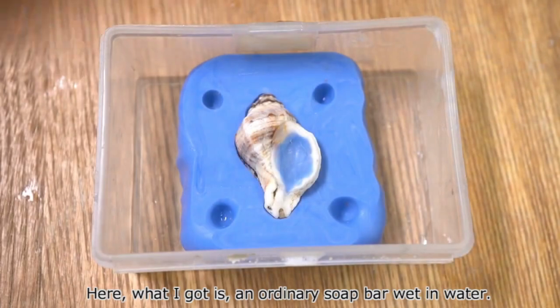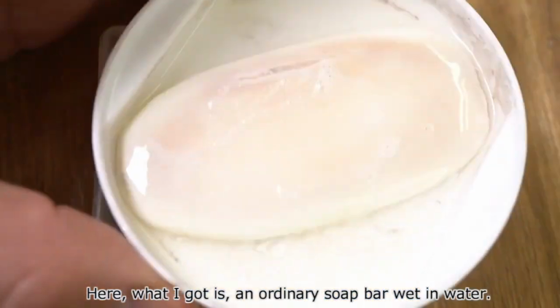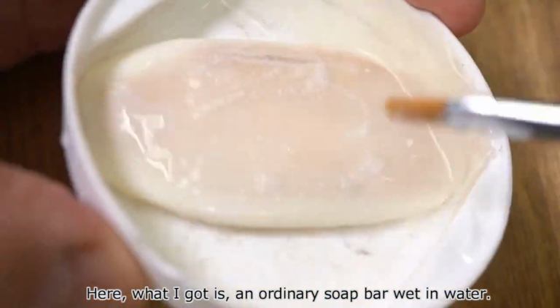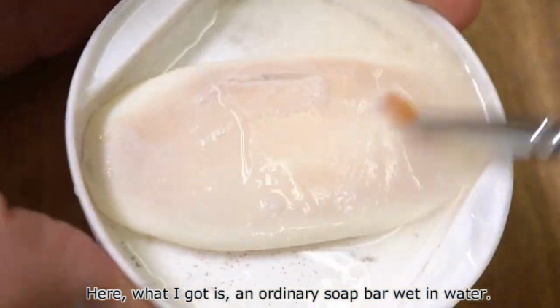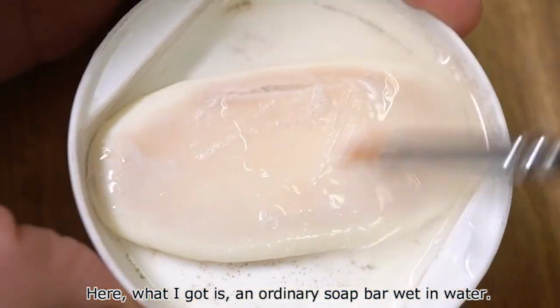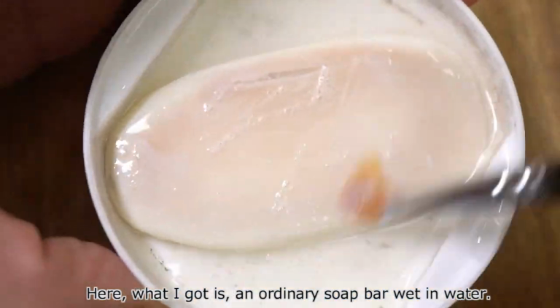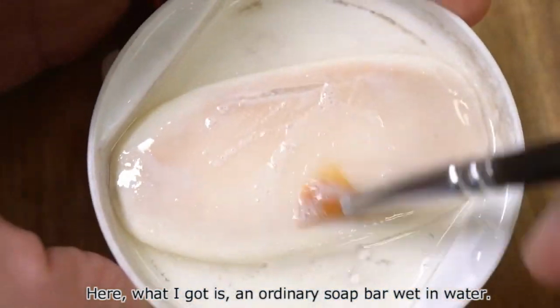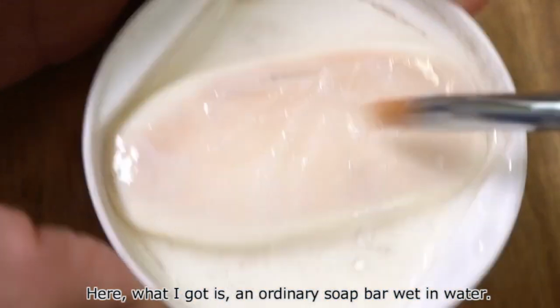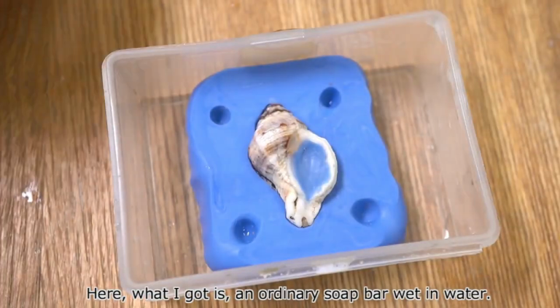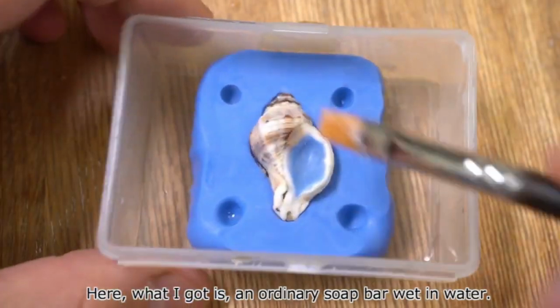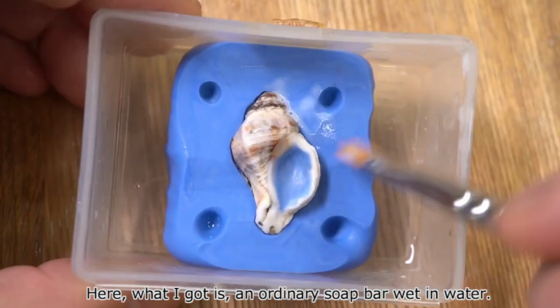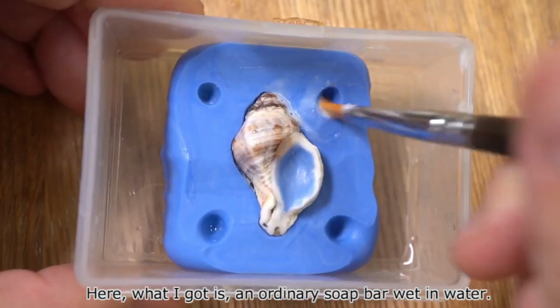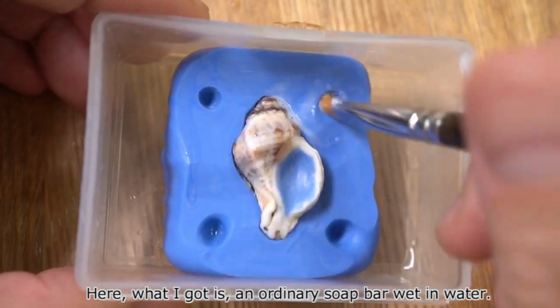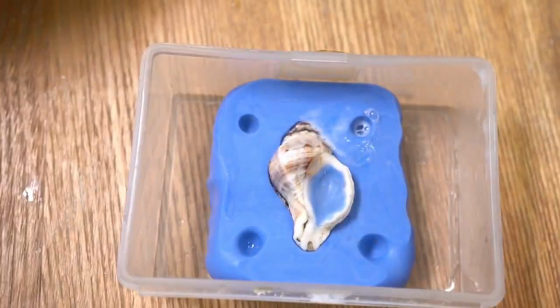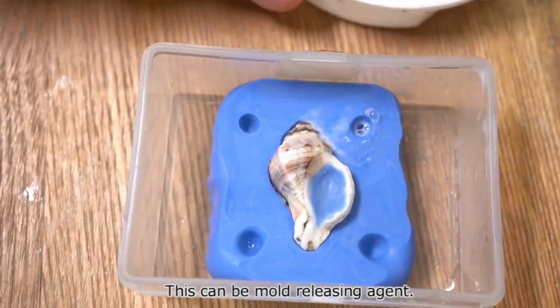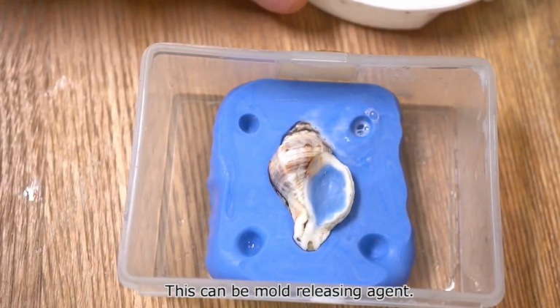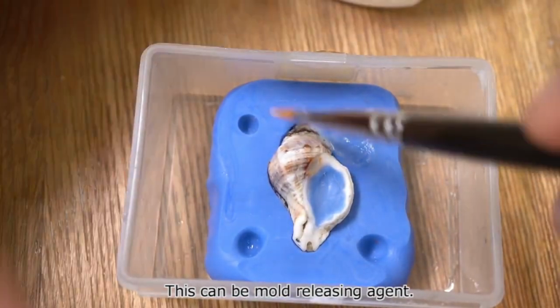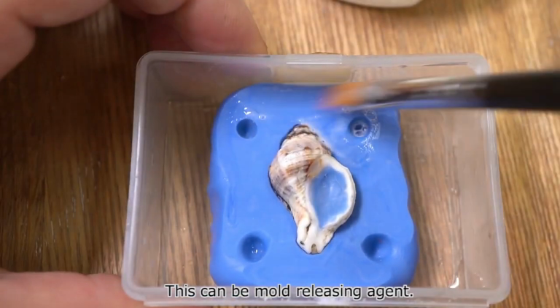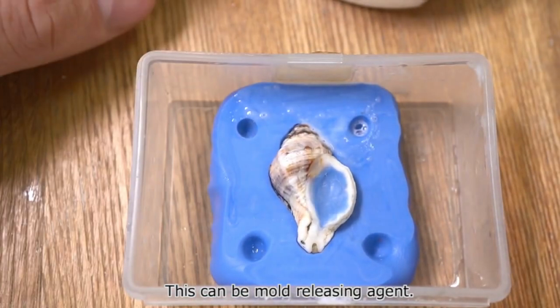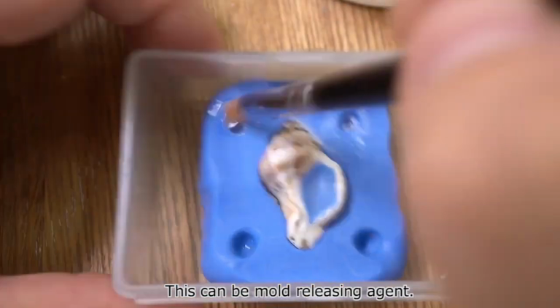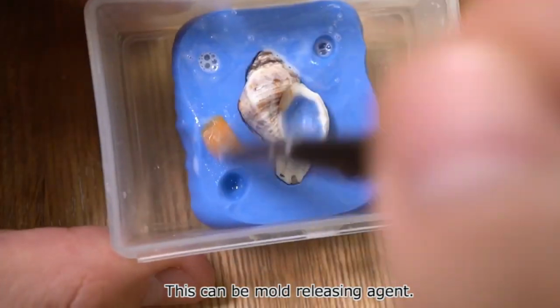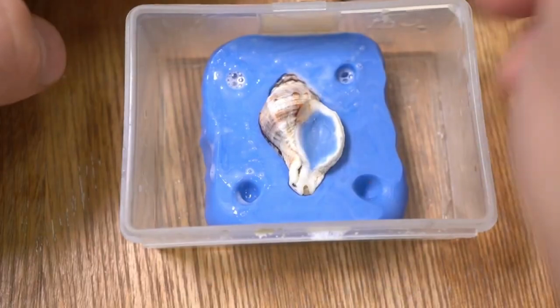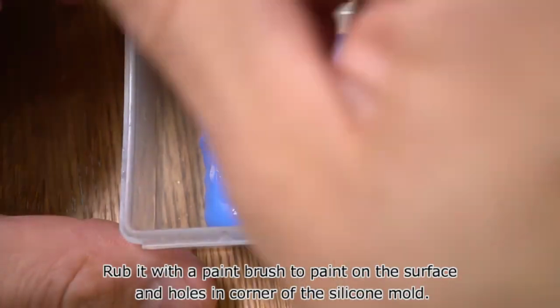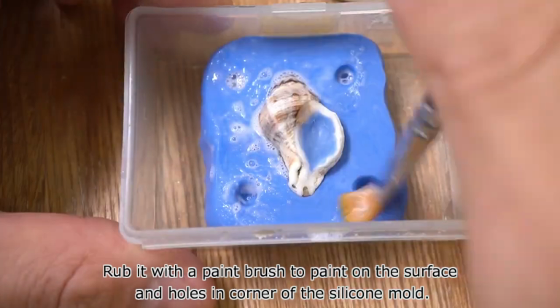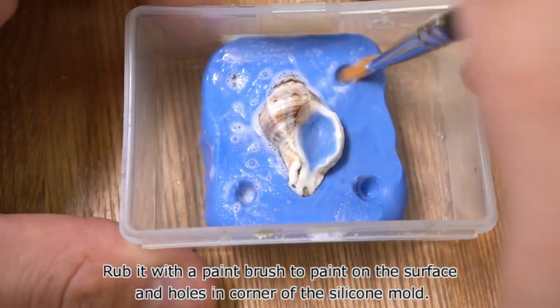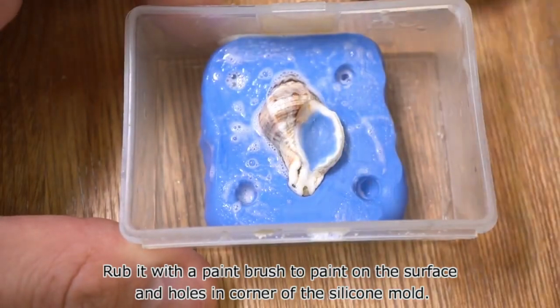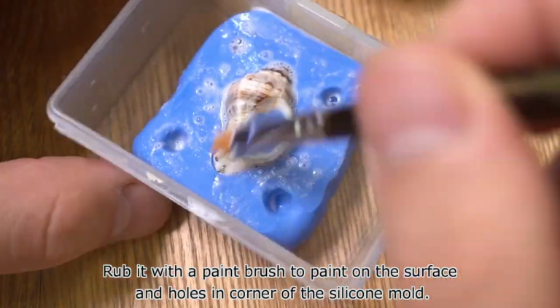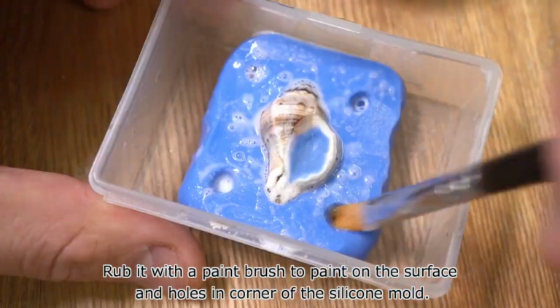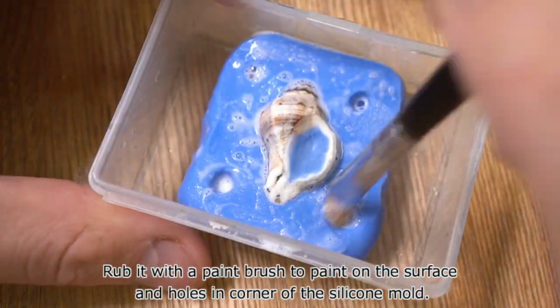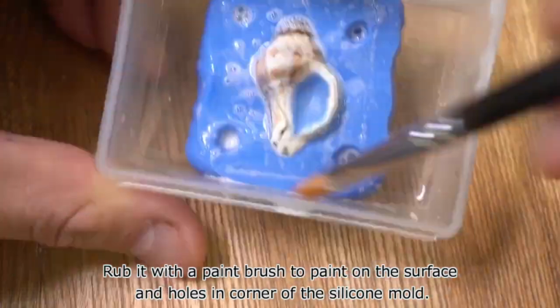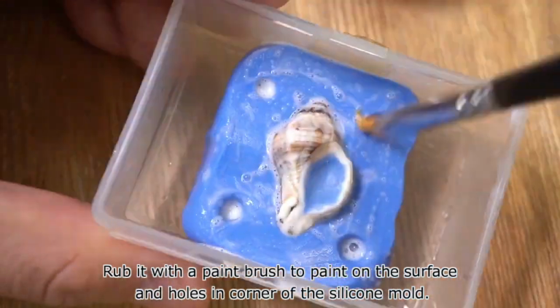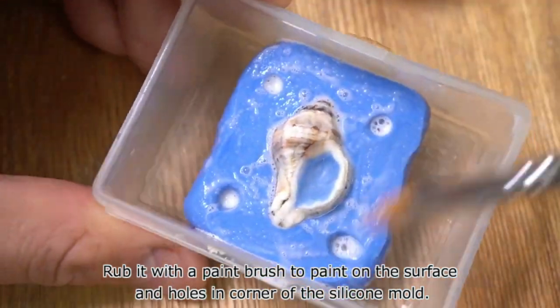What I have here is an ordinary soap bar wet in water. This can be used as a mold releasing agent. Rub it with a paintbrush to paint on the surface and into the holes in the corners of the silicone mold.